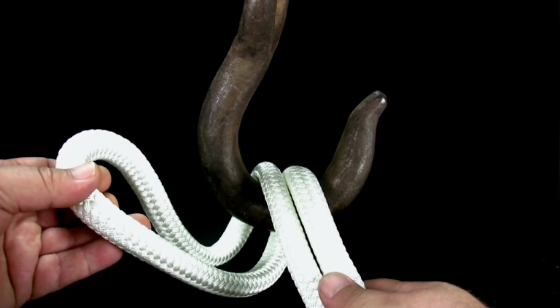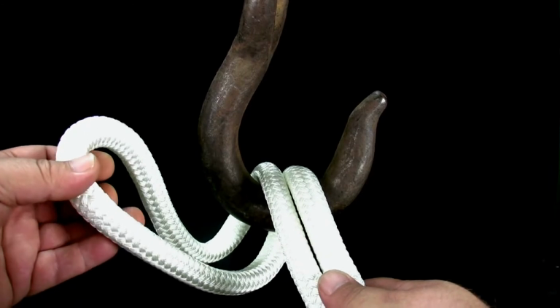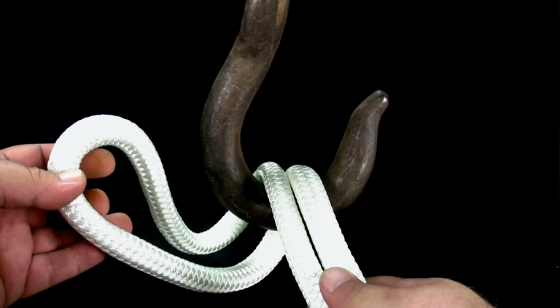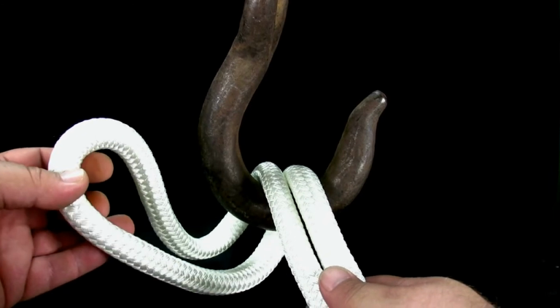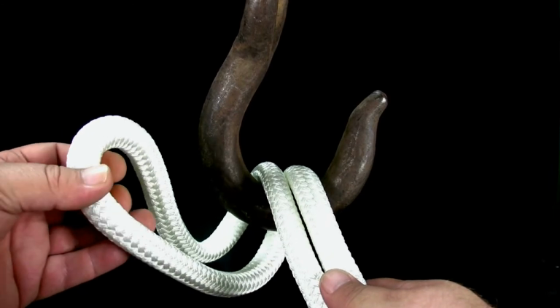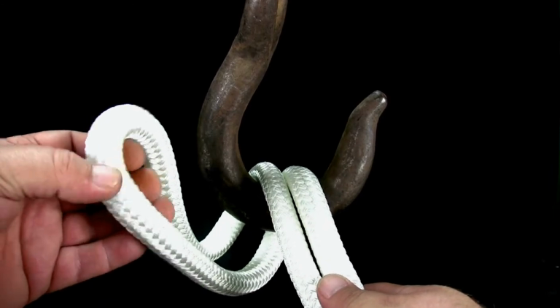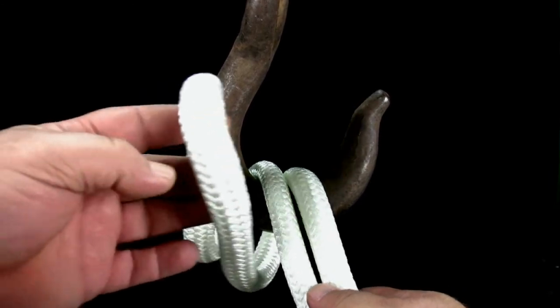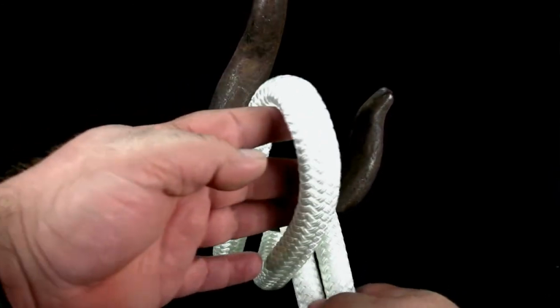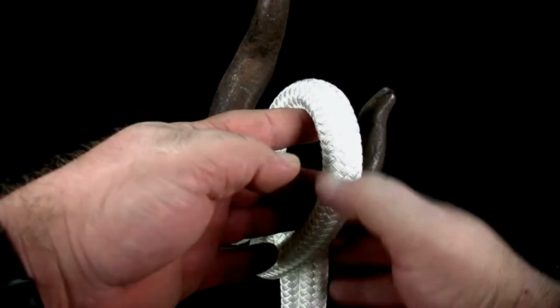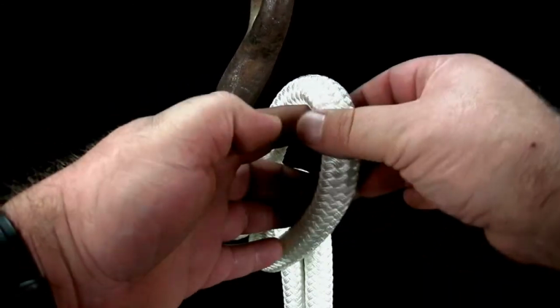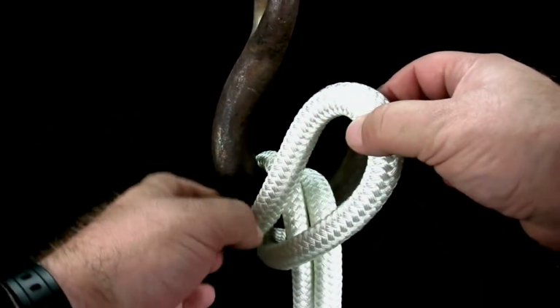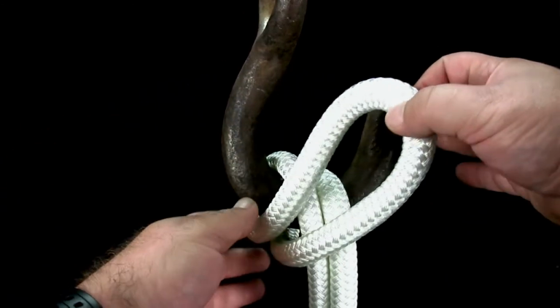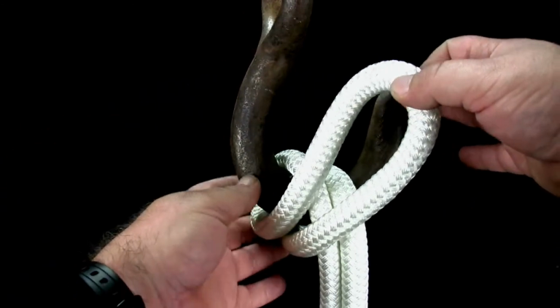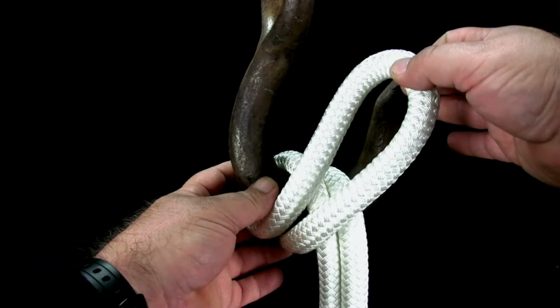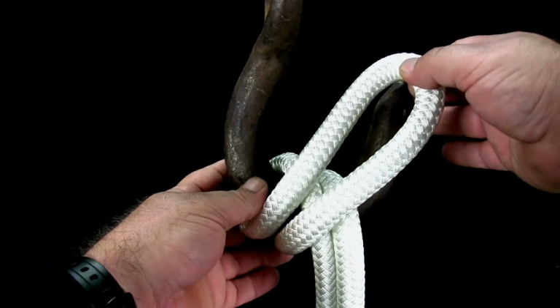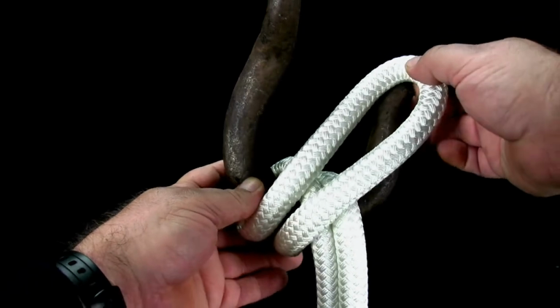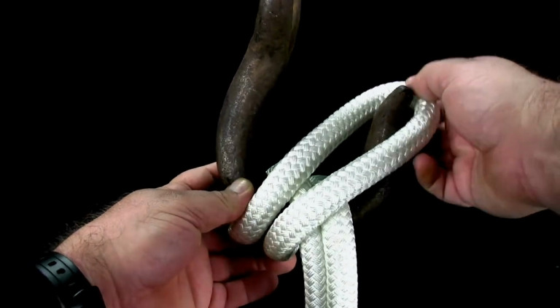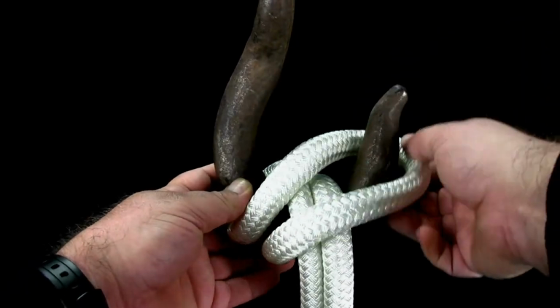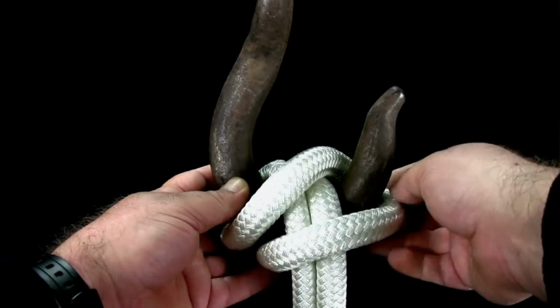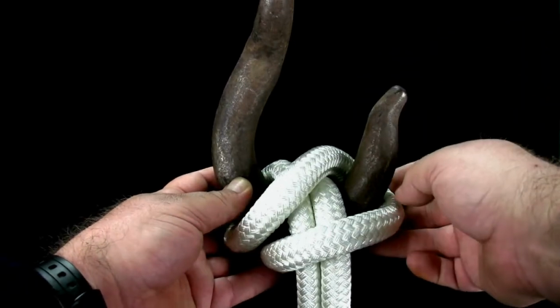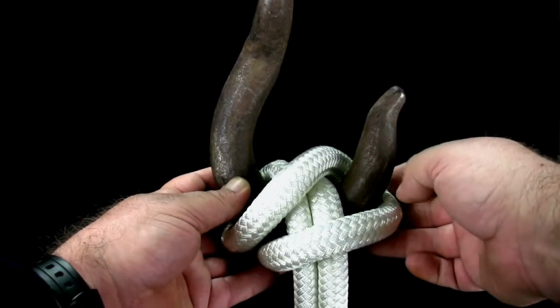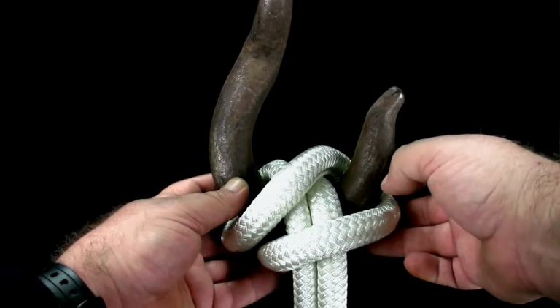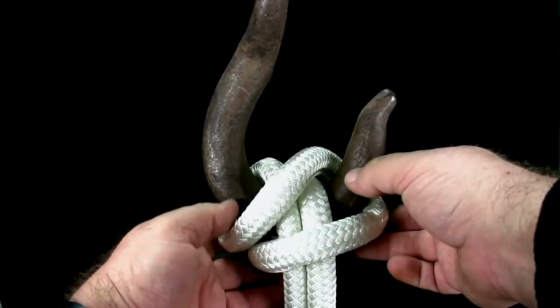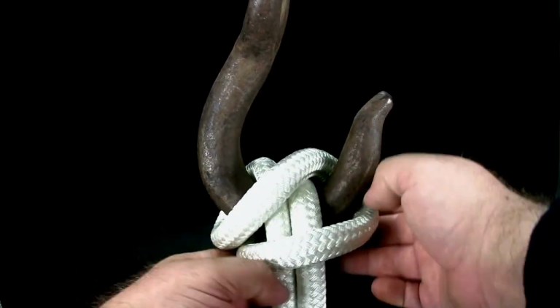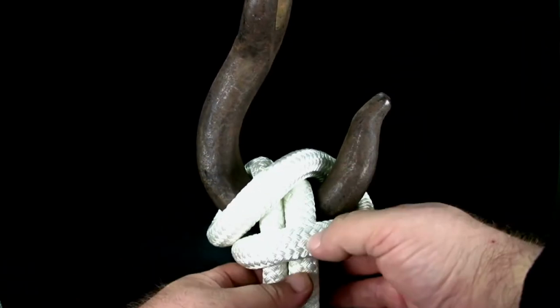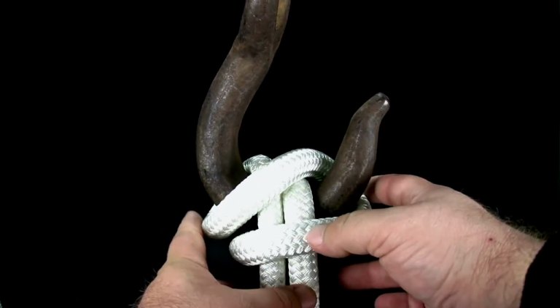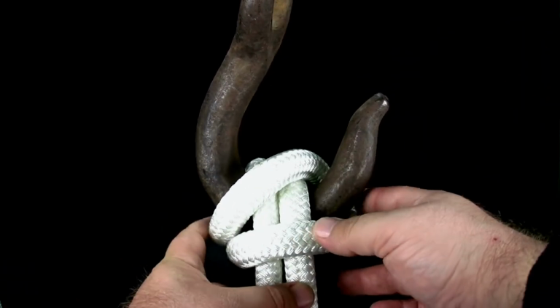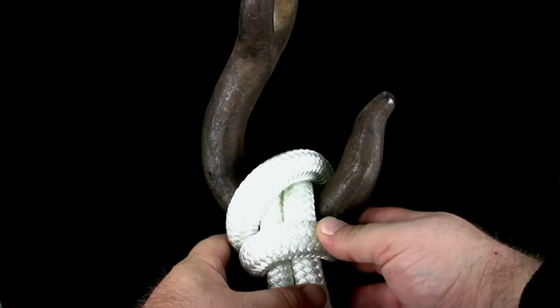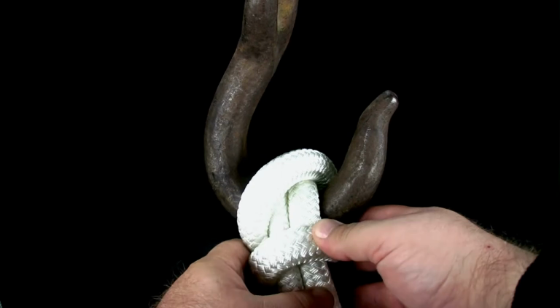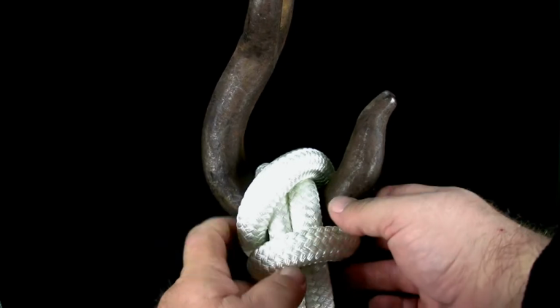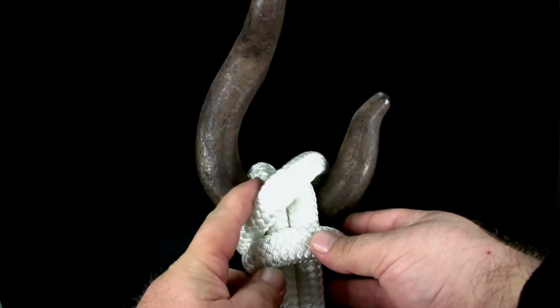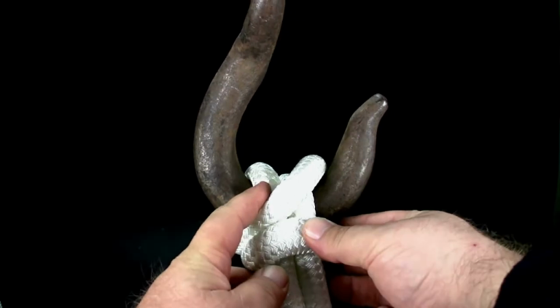Bring the loop around the back of the hook and place the loop over the bill of the hook. Push the rope down into the mouth of the hook and tighten the rope.